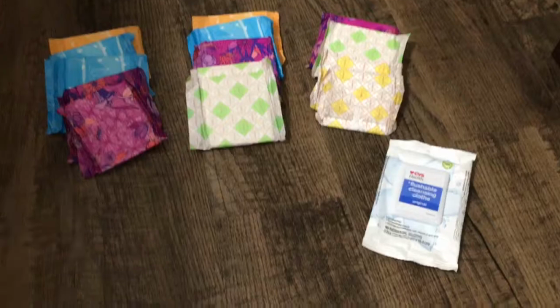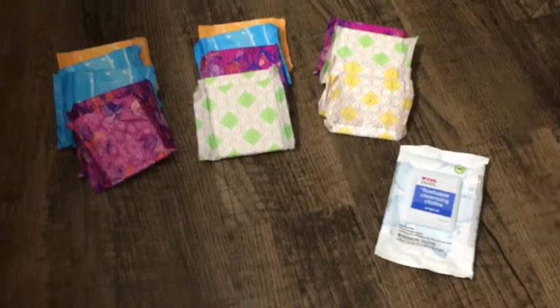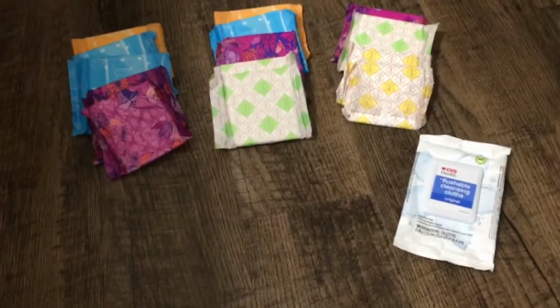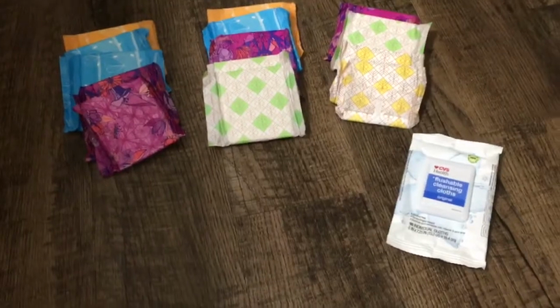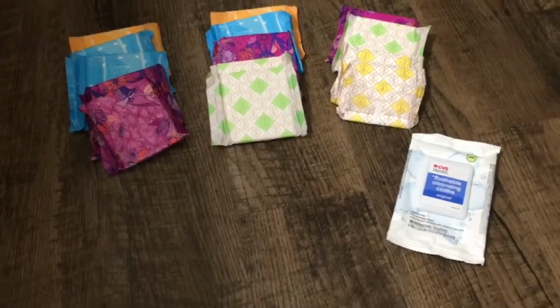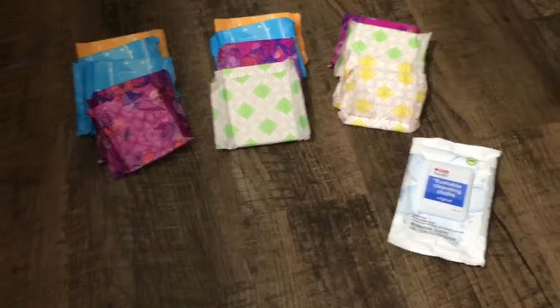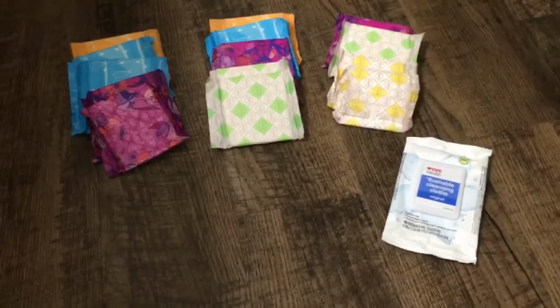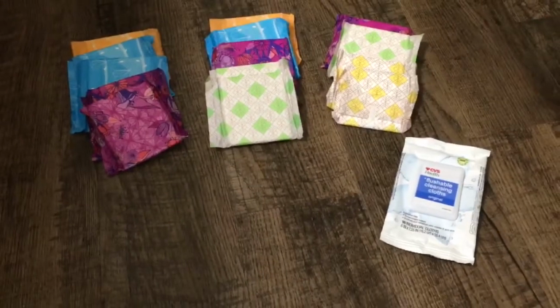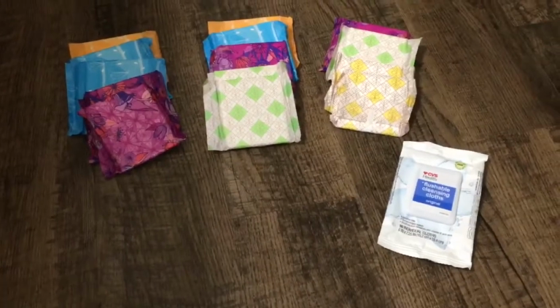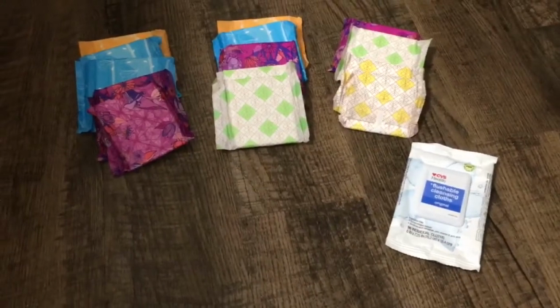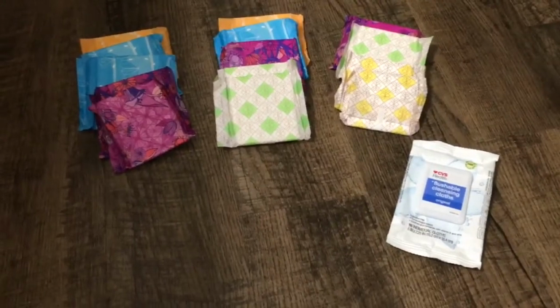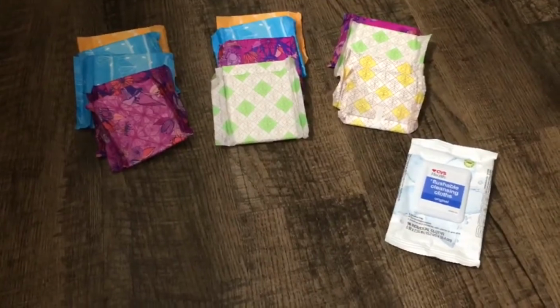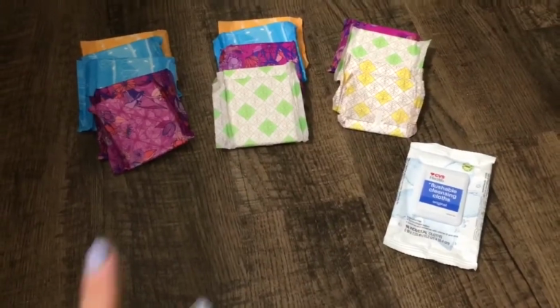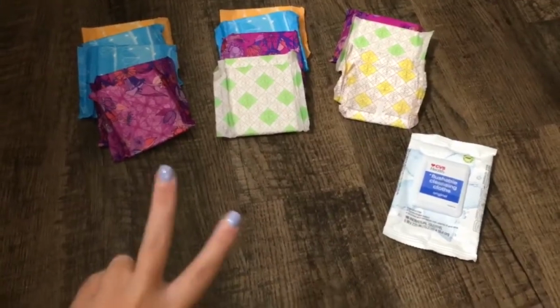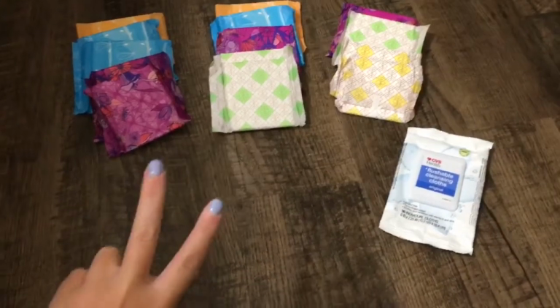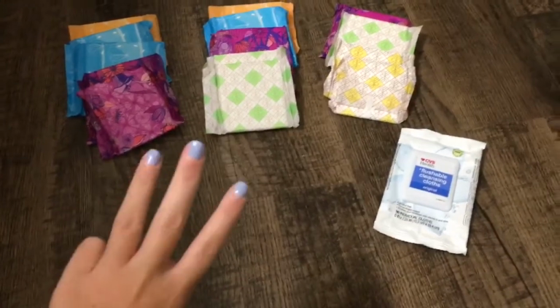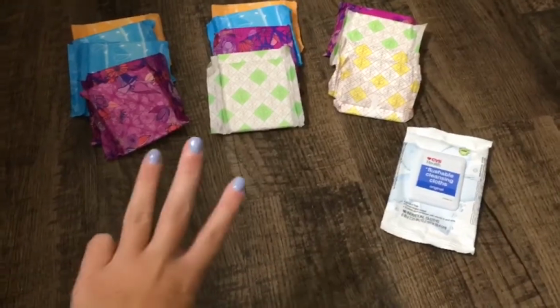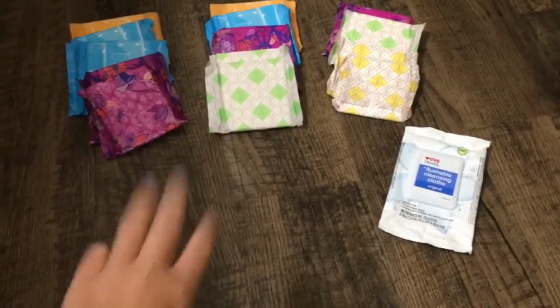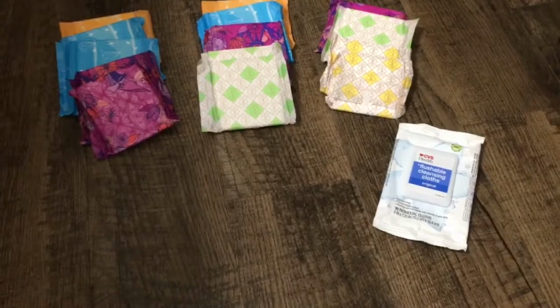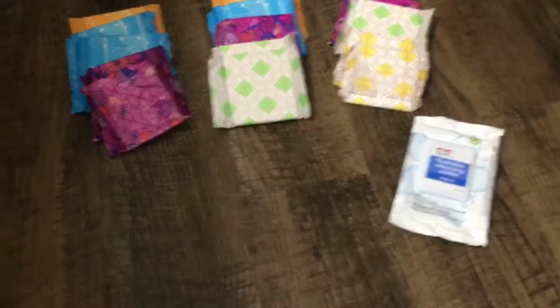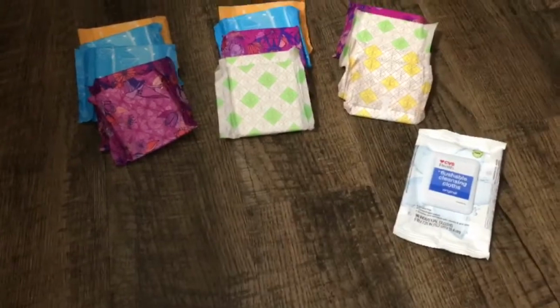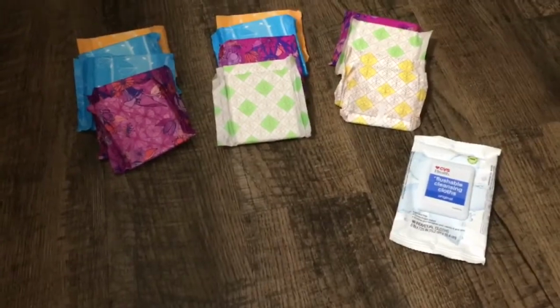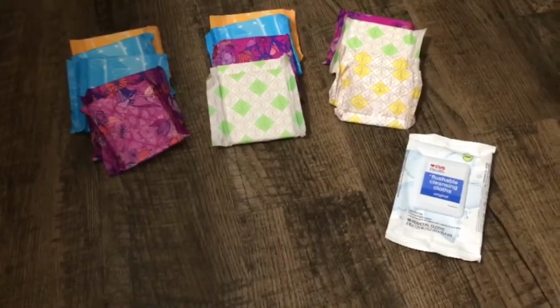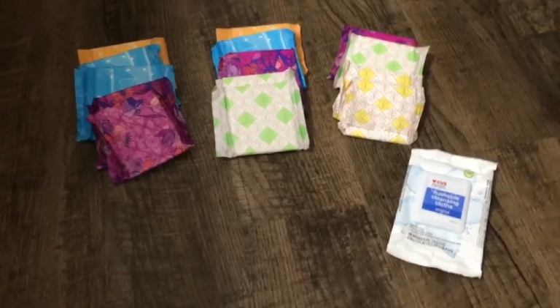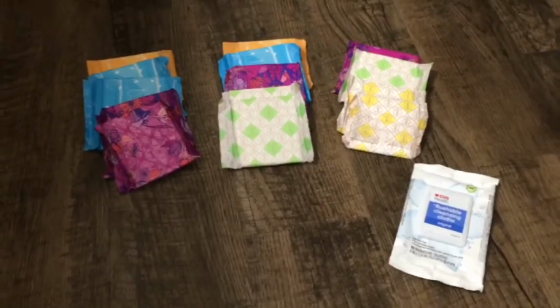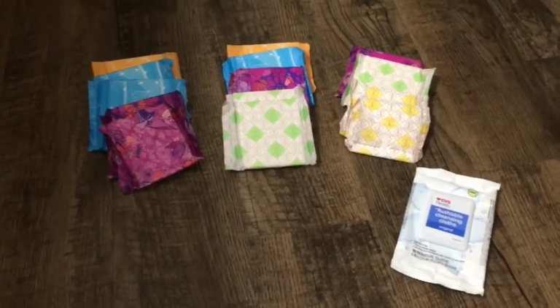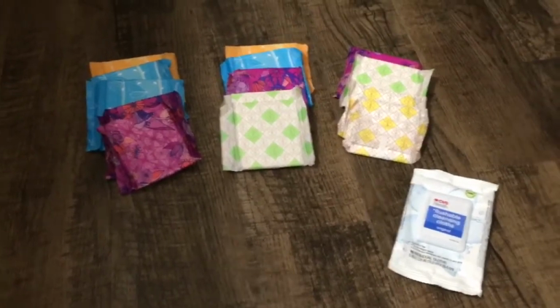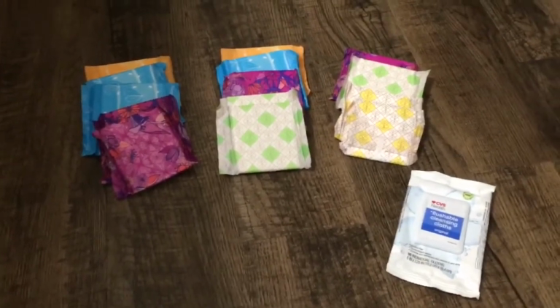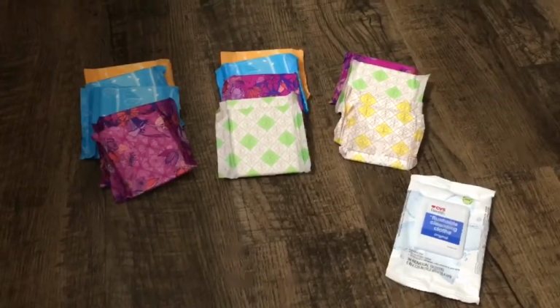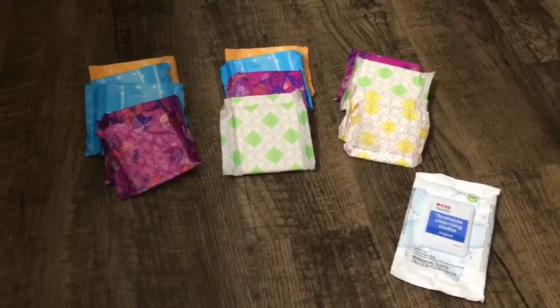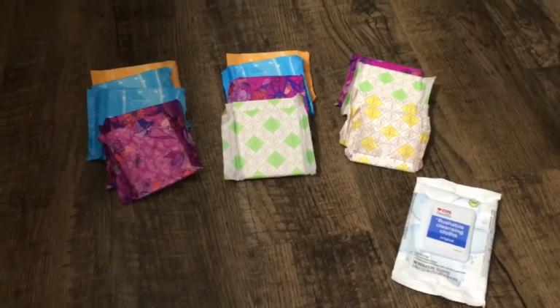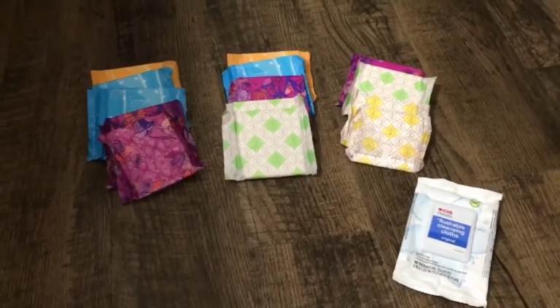Hey guys, welcome back to my channel. Today I'm going to be doing a two-day, three-night period kit. This was requested, so let's just get right into it.